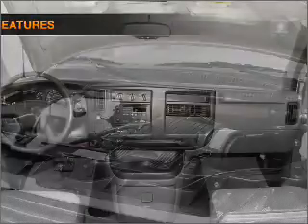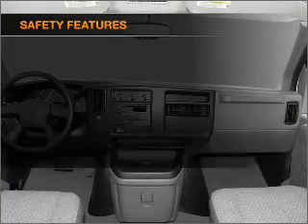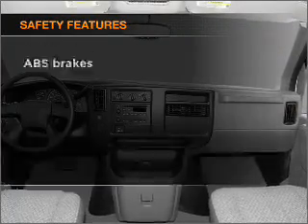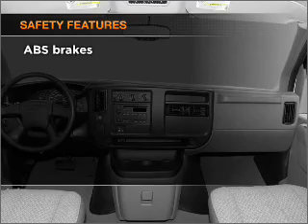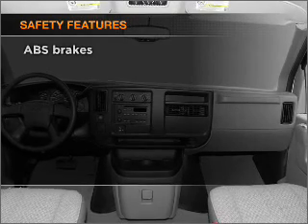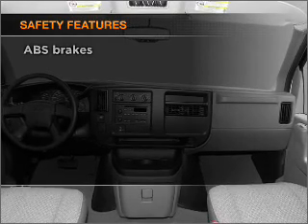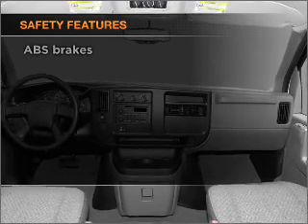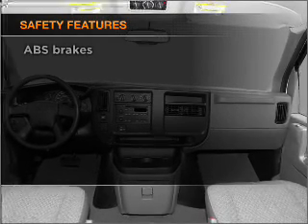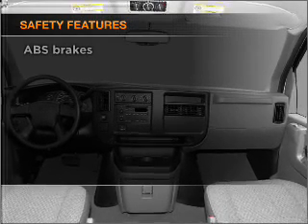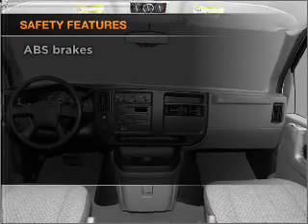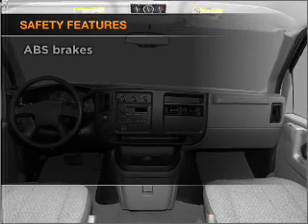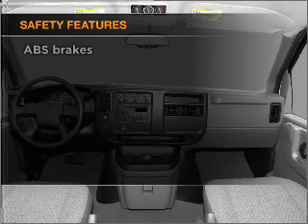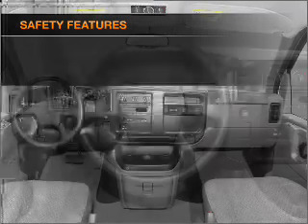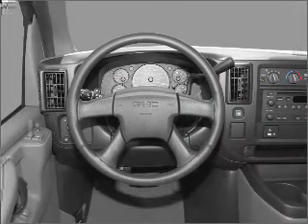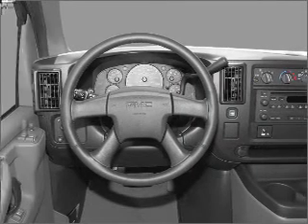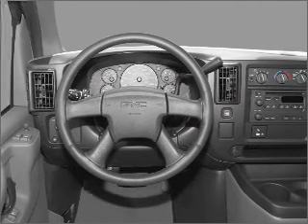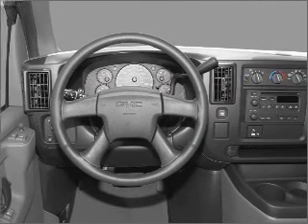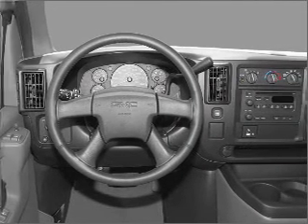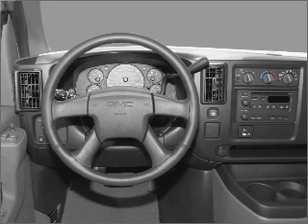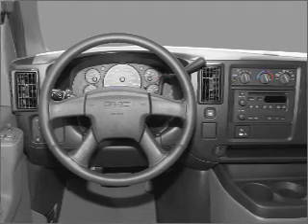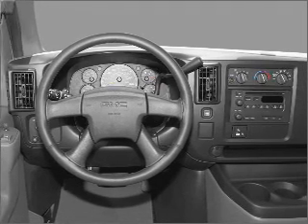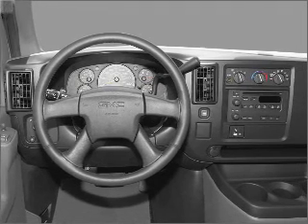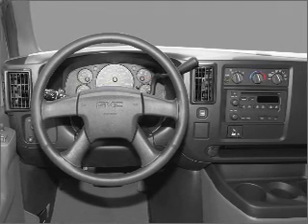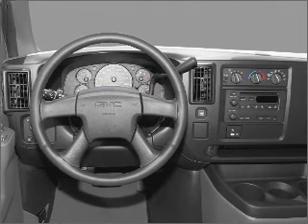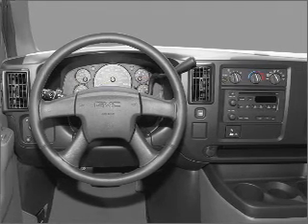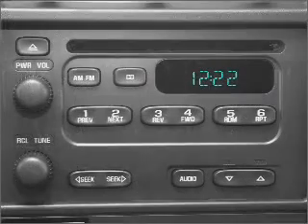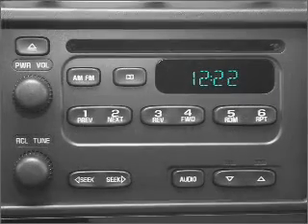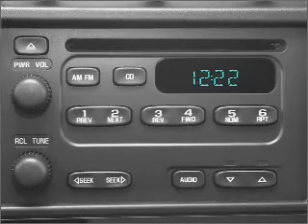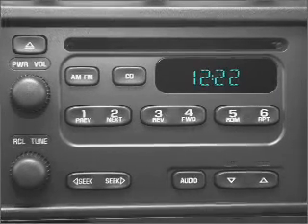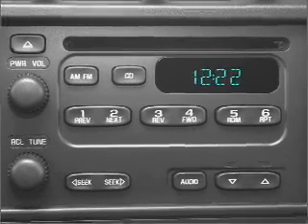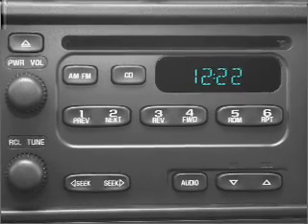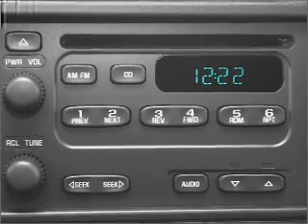And for your peace of mind, the following safety equipment is included: front ventilated disc brakes, passenger airbag, curtain head airbags, stability control, and daytime running lights. Call today to schedule a test drive.